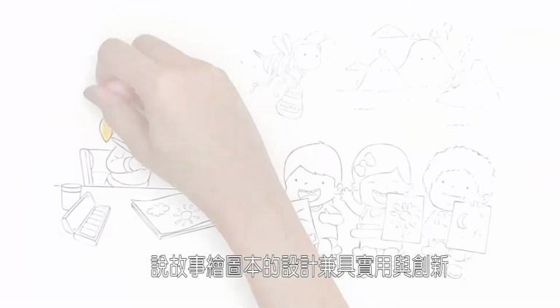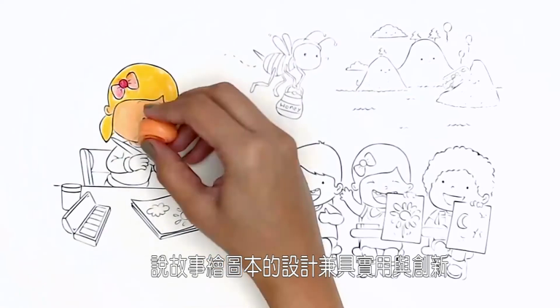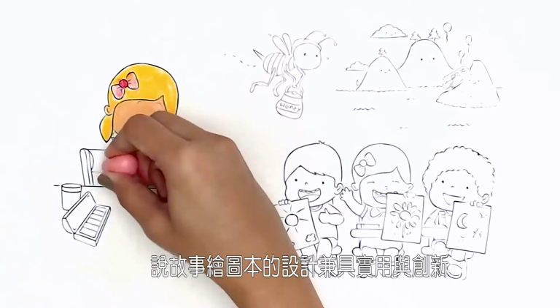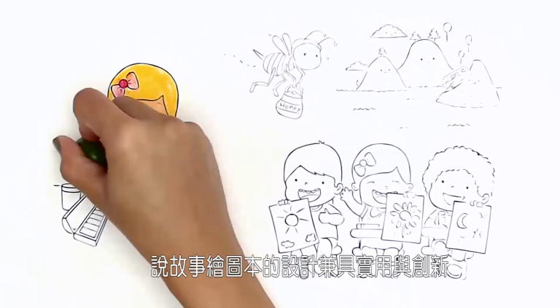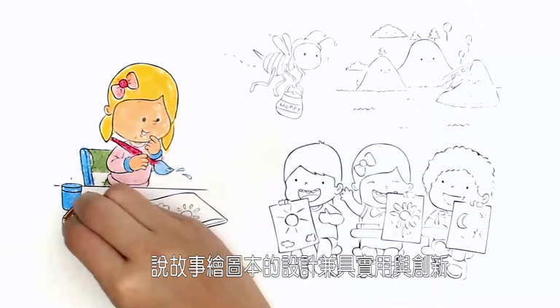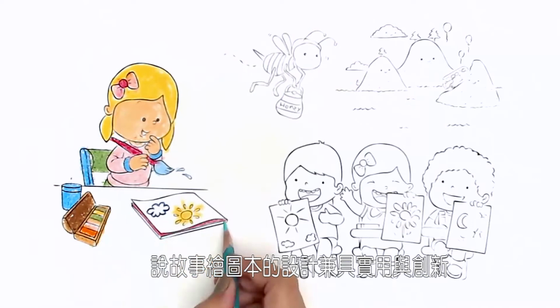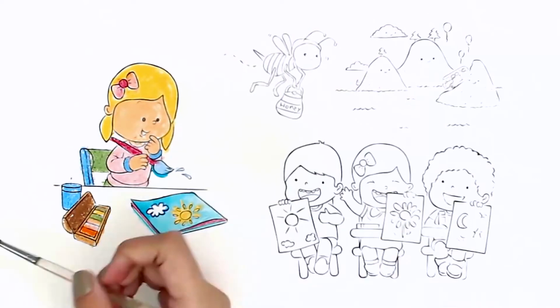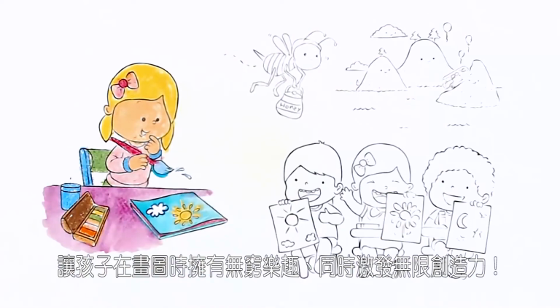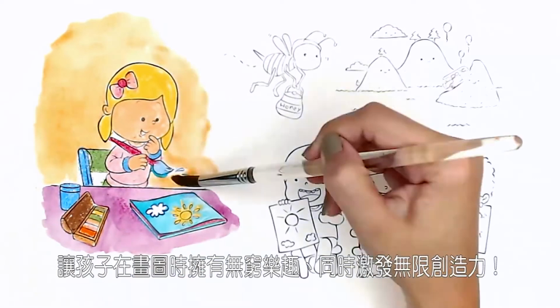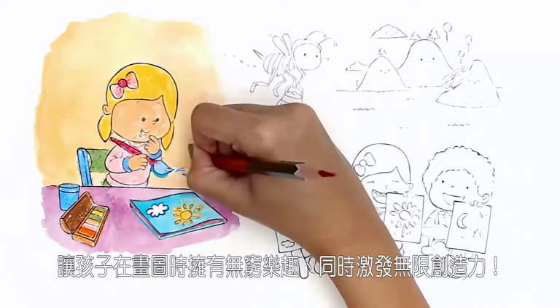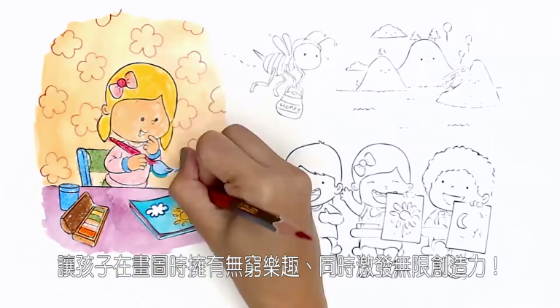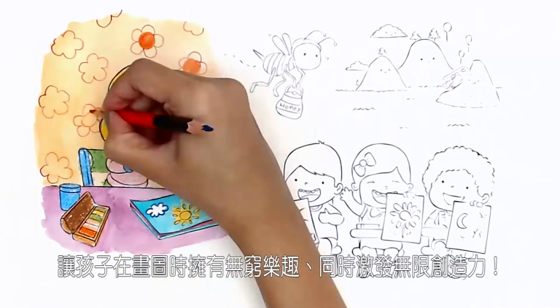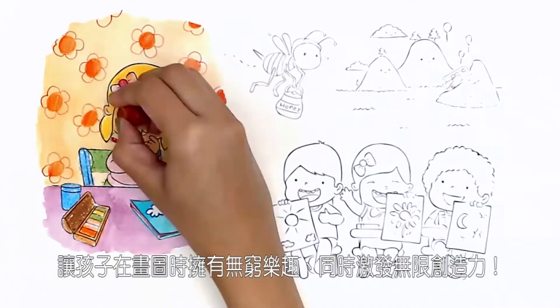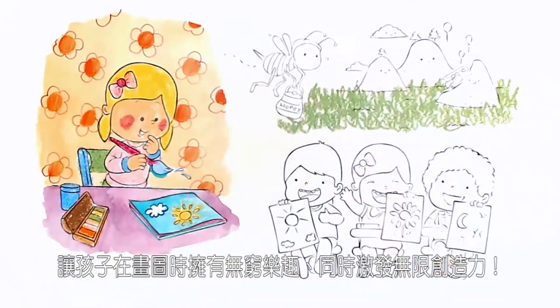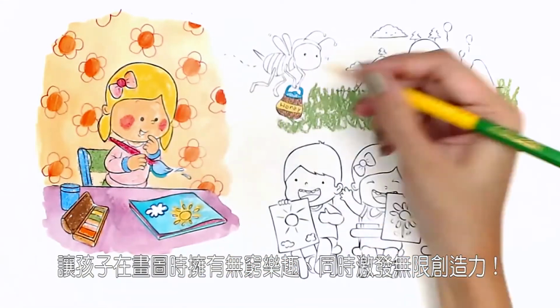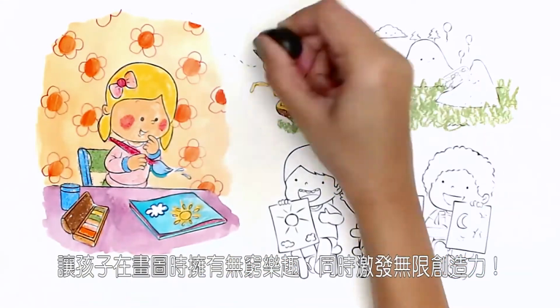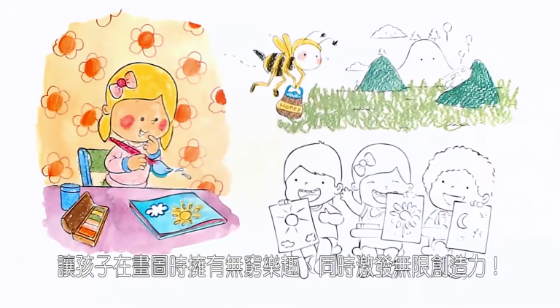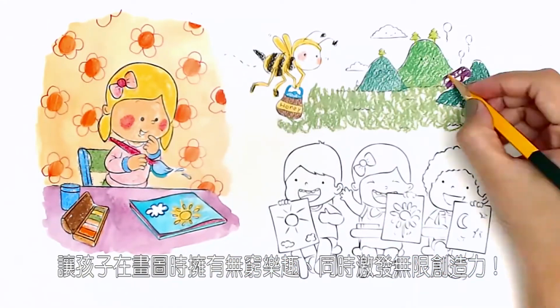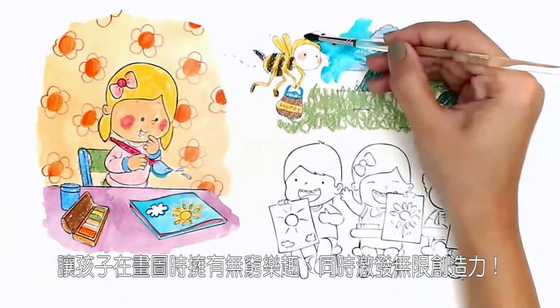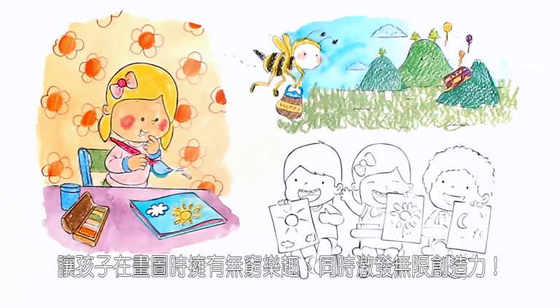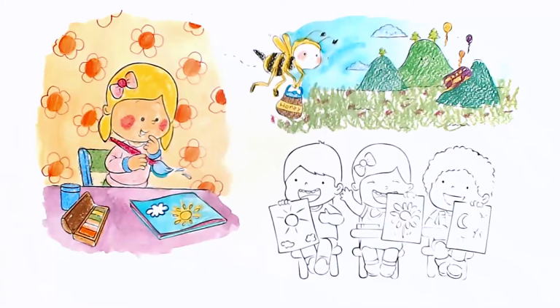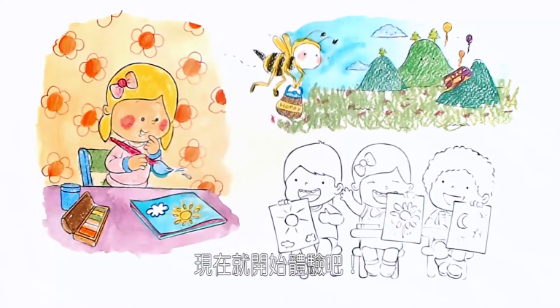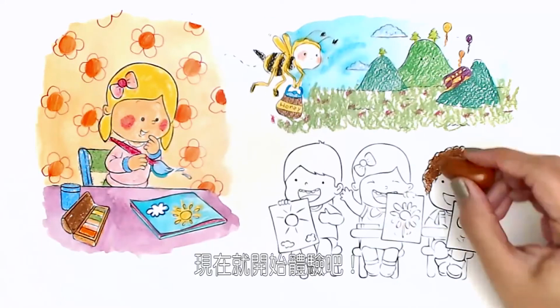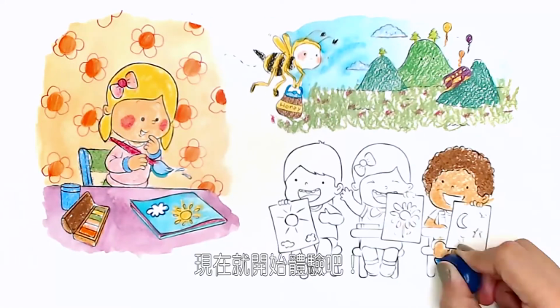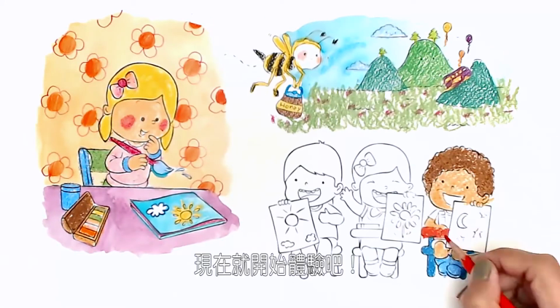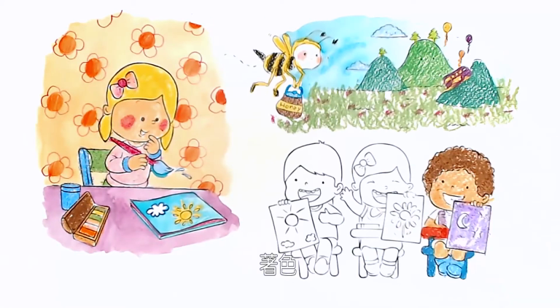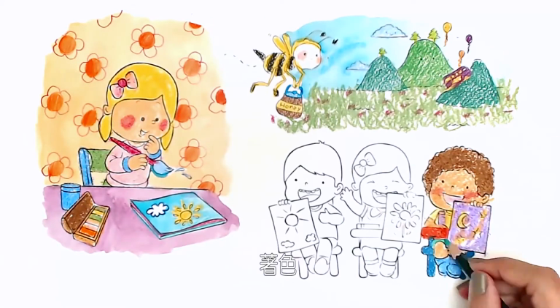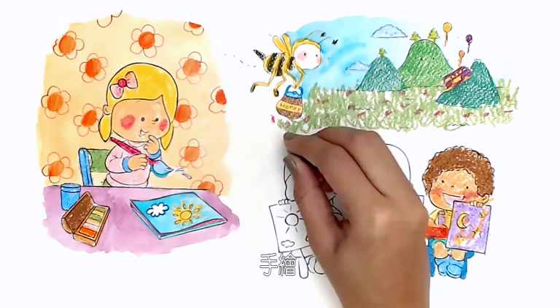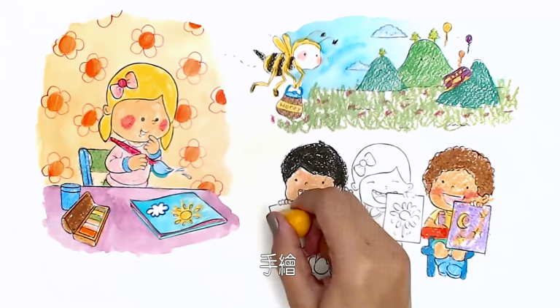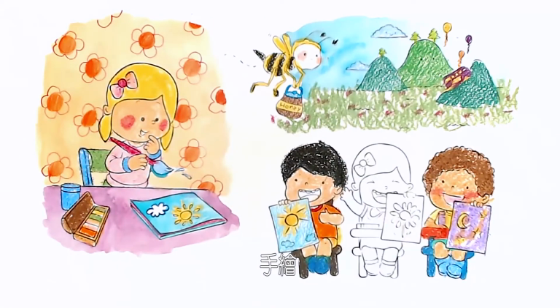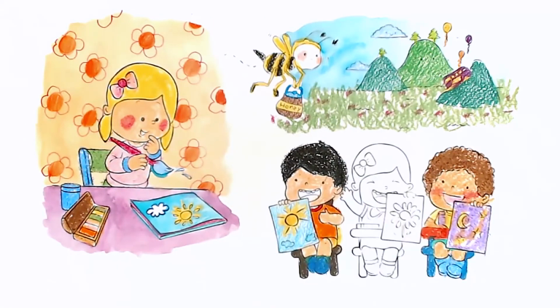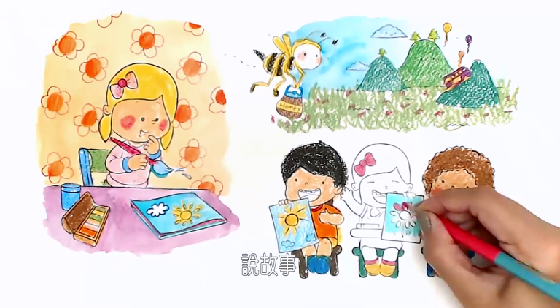Storyboarding encourages creativity. And with these wonderful designs, your child will keep coming back for endless fun. So let's get started — Colors, Imagination, Action!